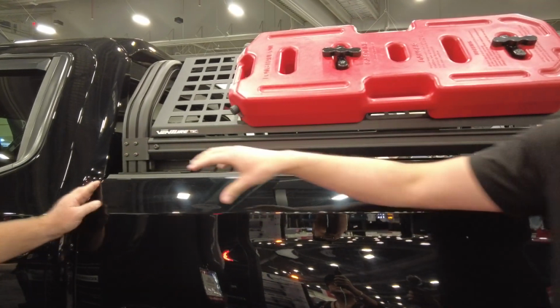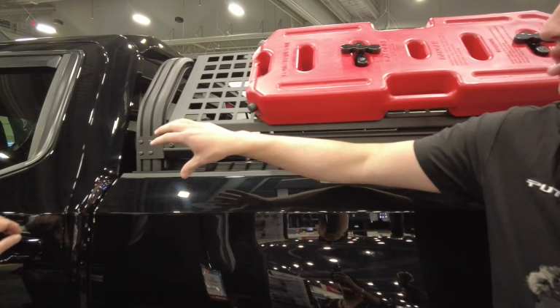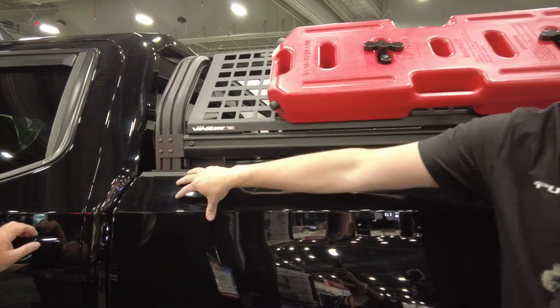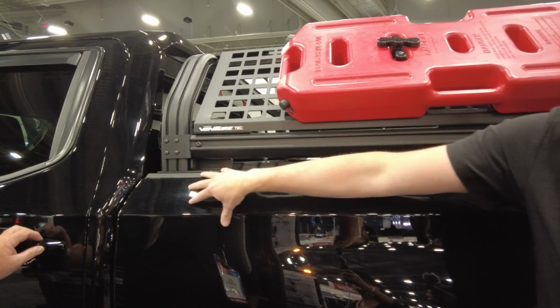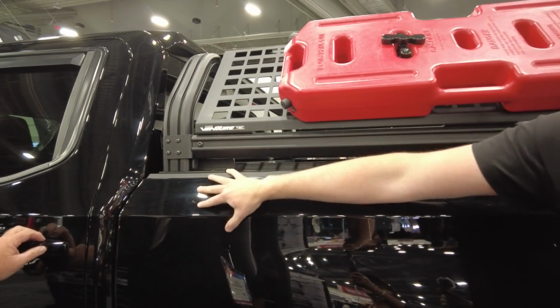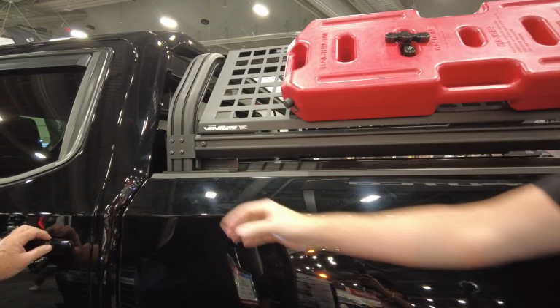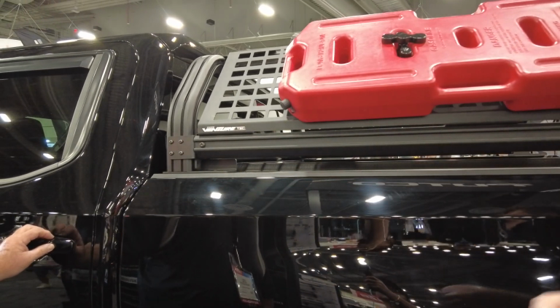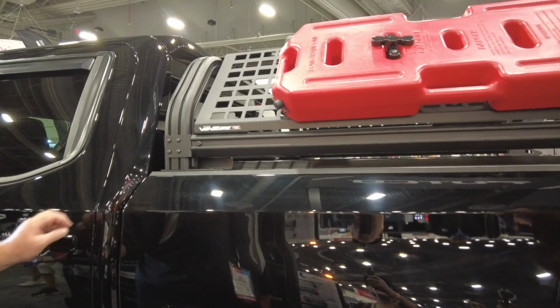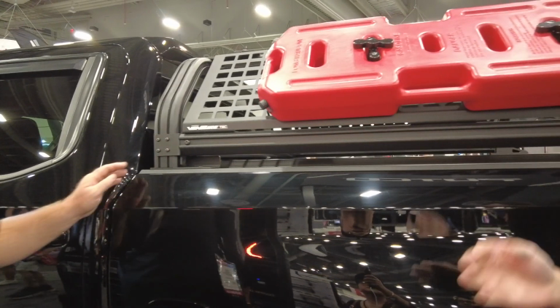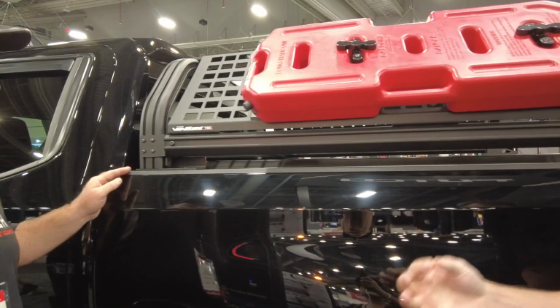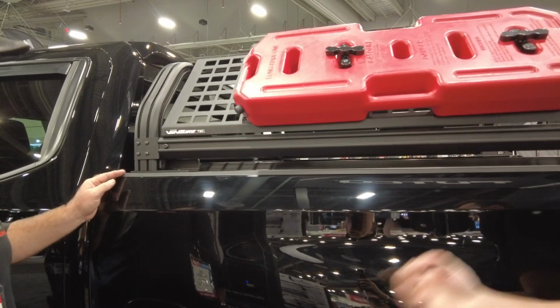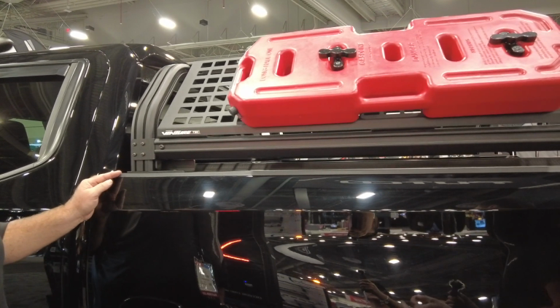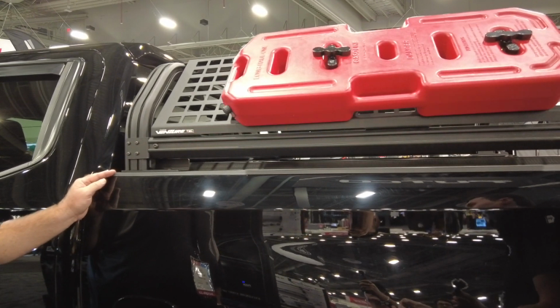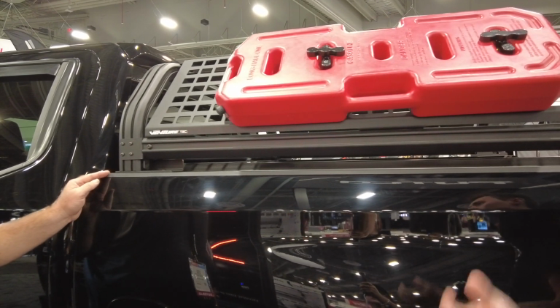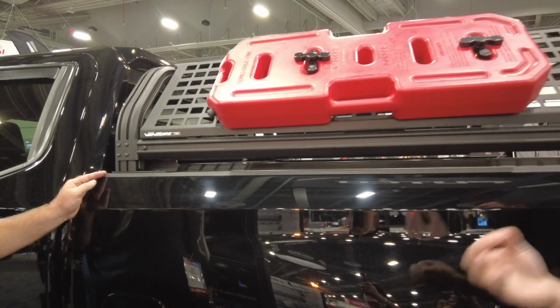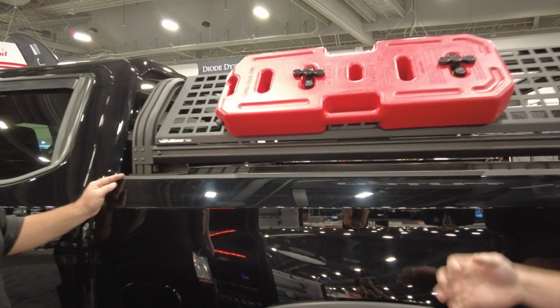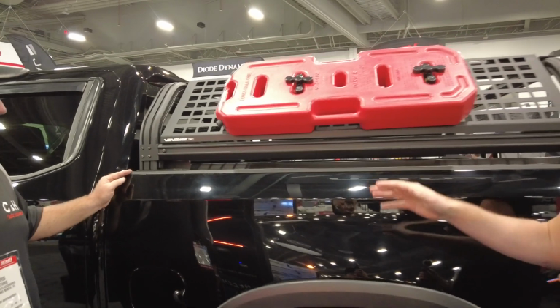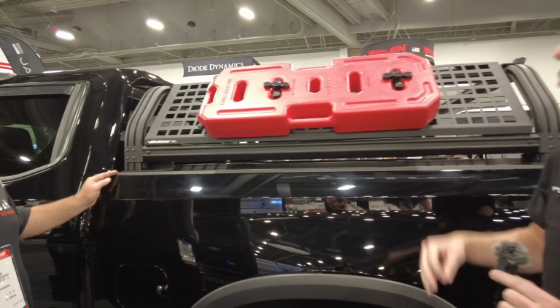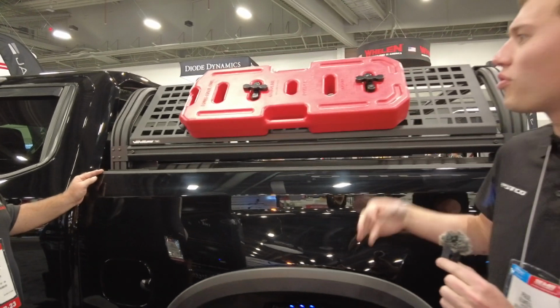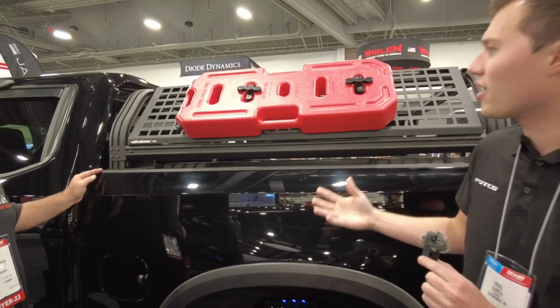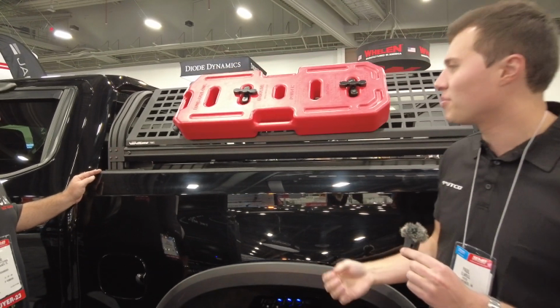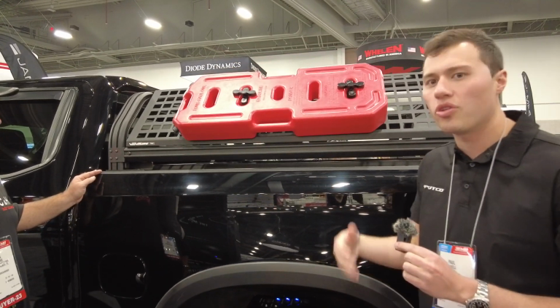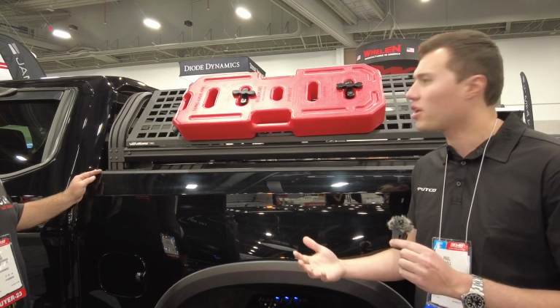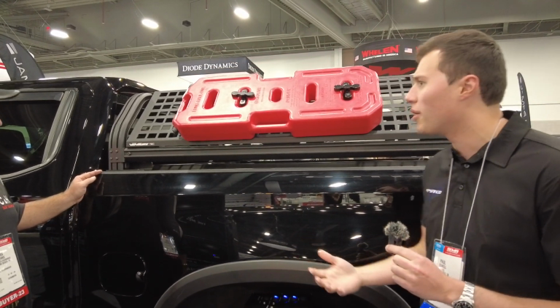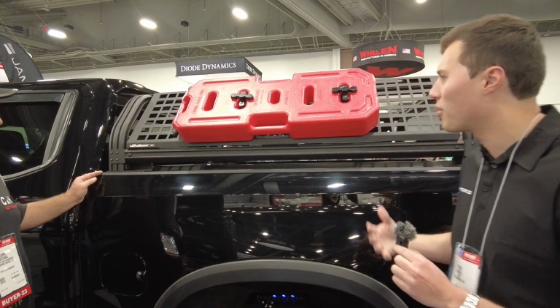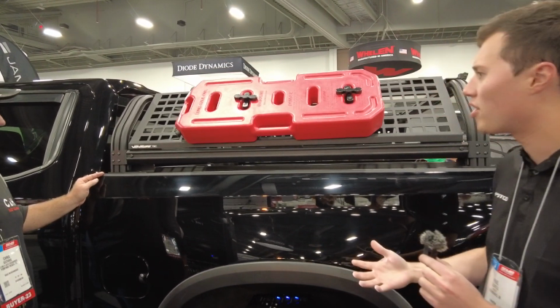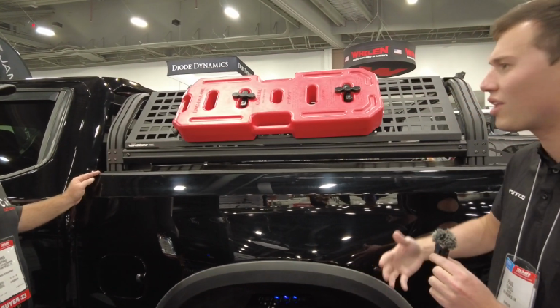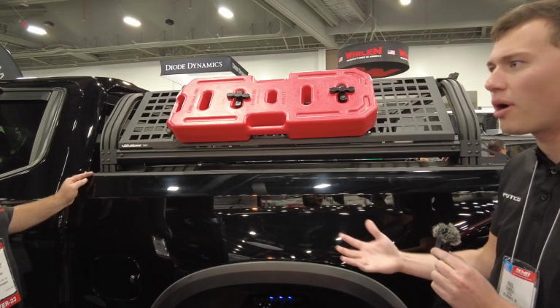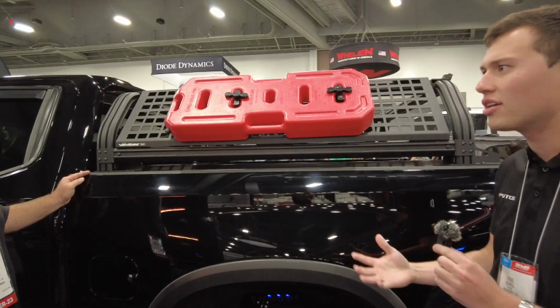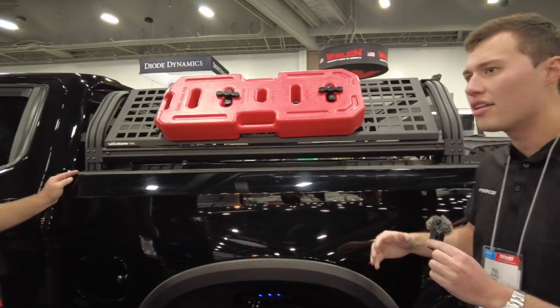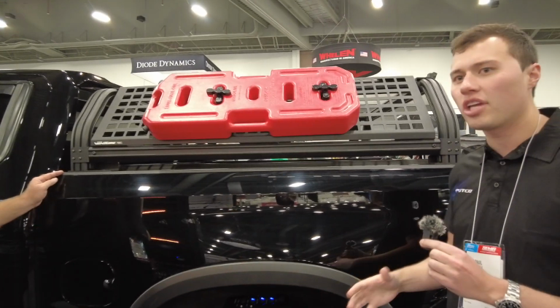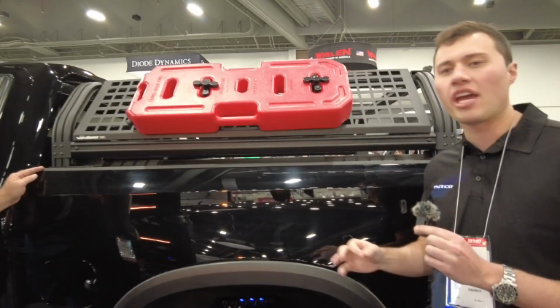It mounts in the stake pocket on all full-size trucks, so you get a very durable mount that's tonneau-compatible. You can have a roll-up tonneau cover in the bed with your Overland rack, and that's something really unique to Putco — the capability to work with that stake pocket that not many companies have.